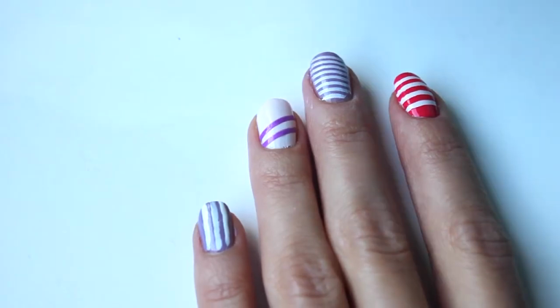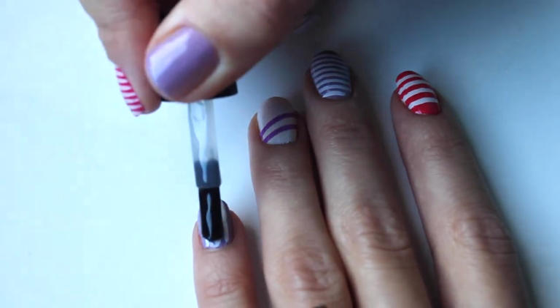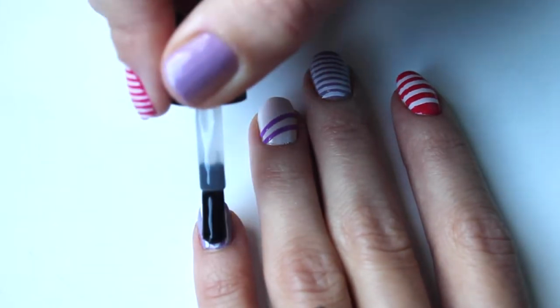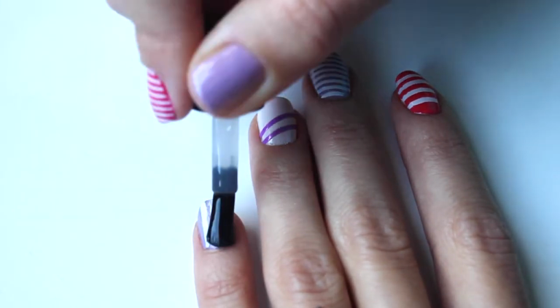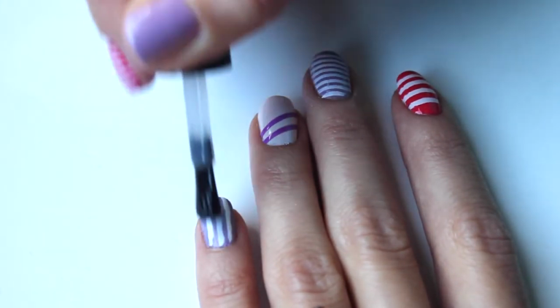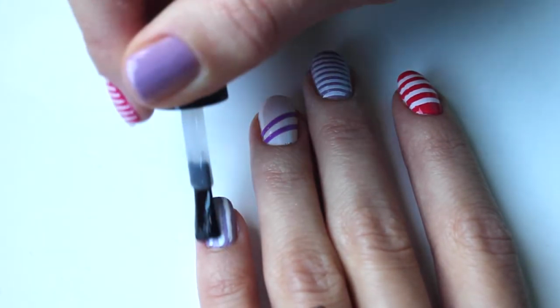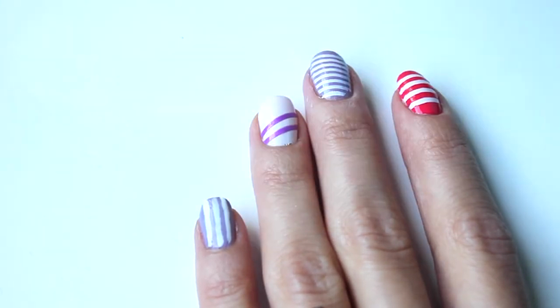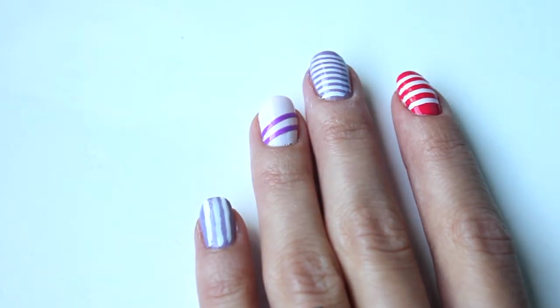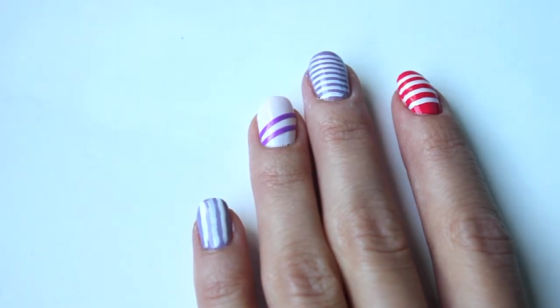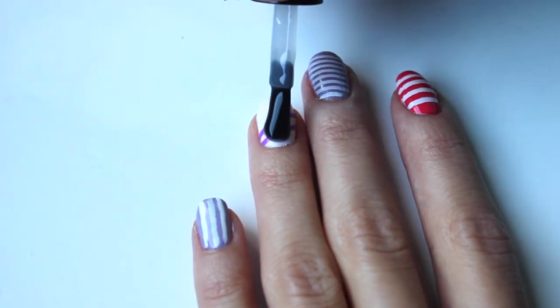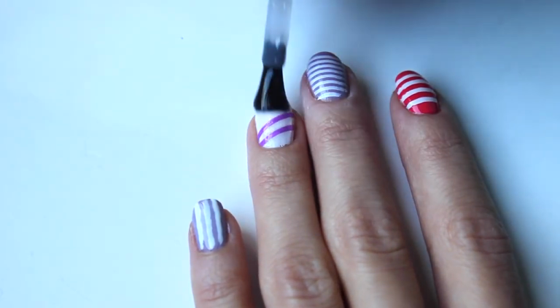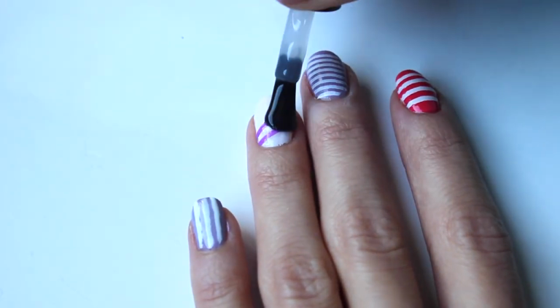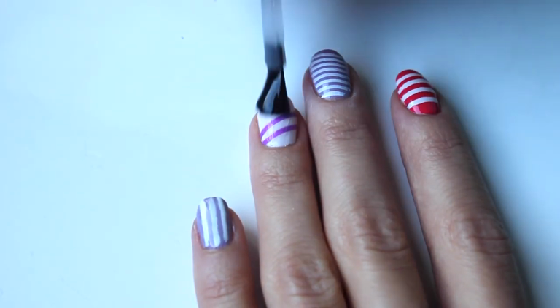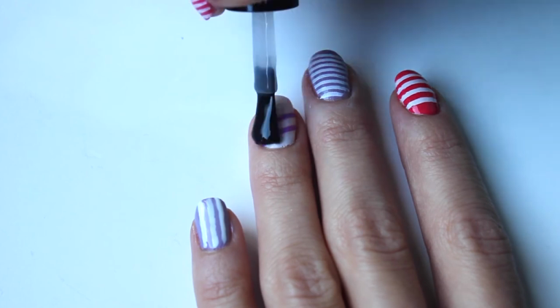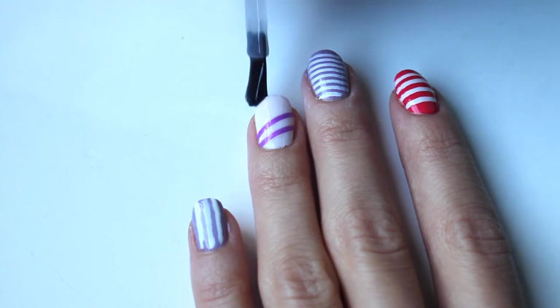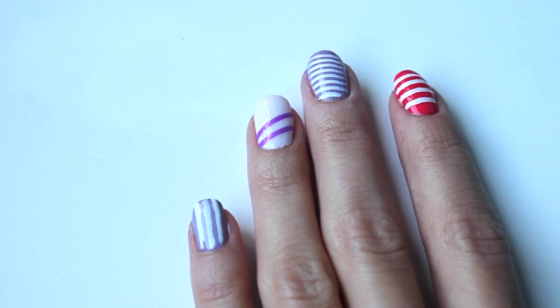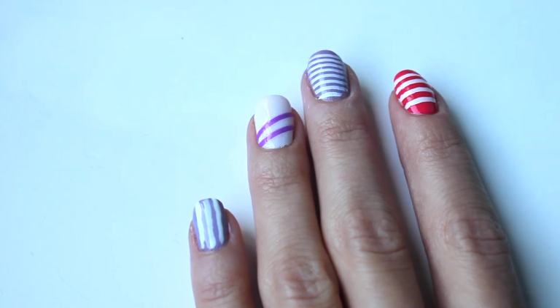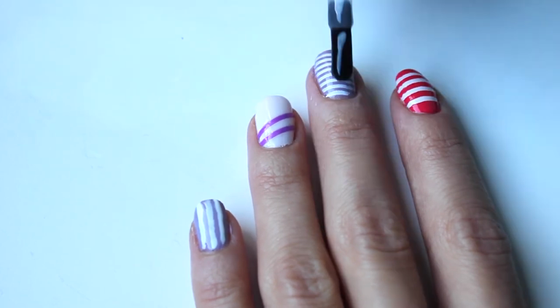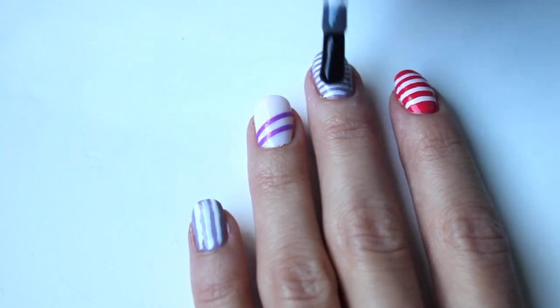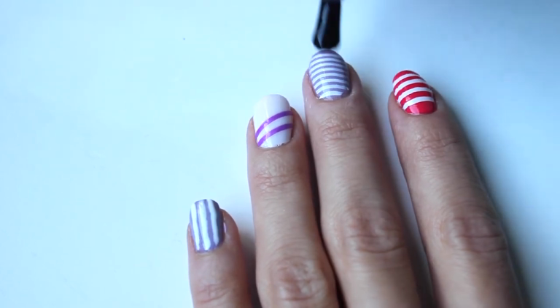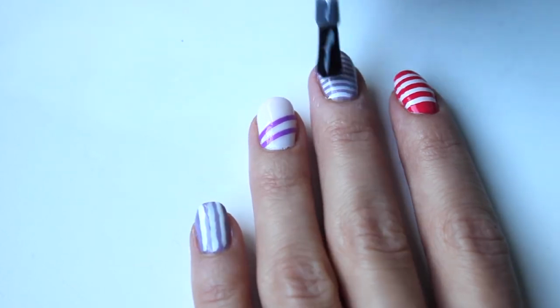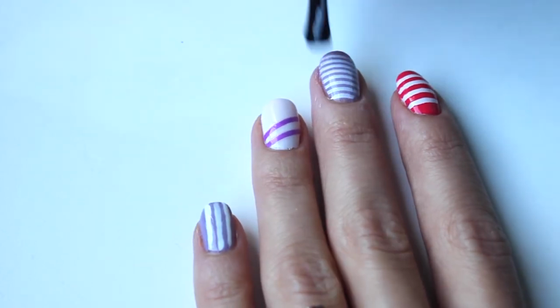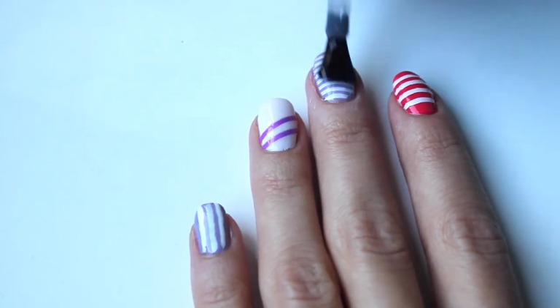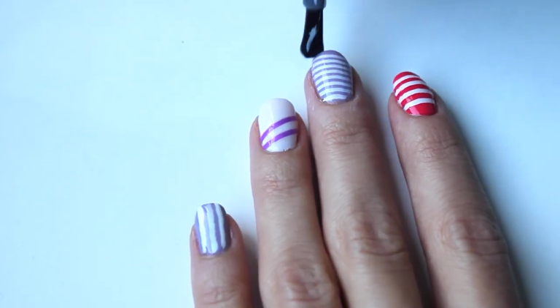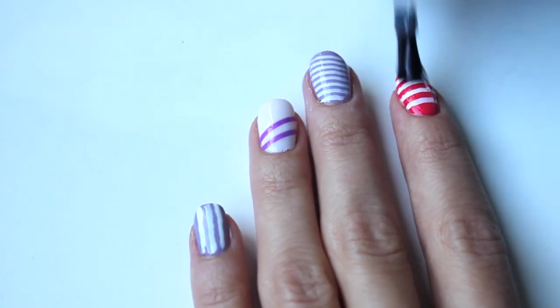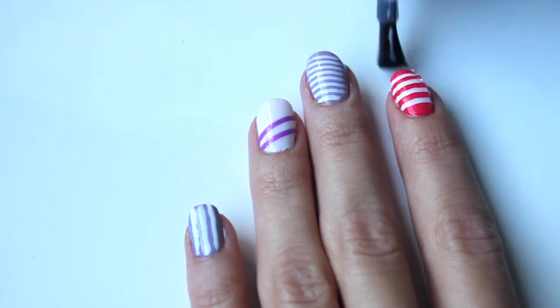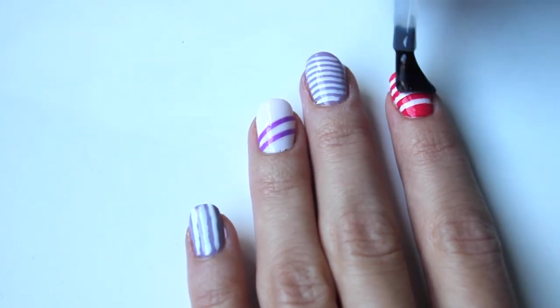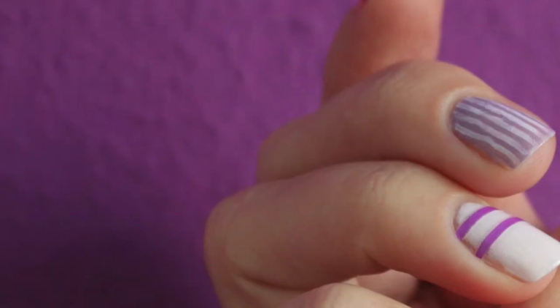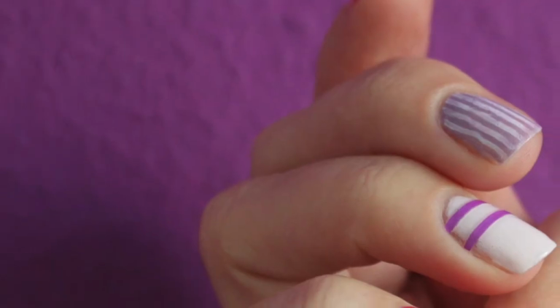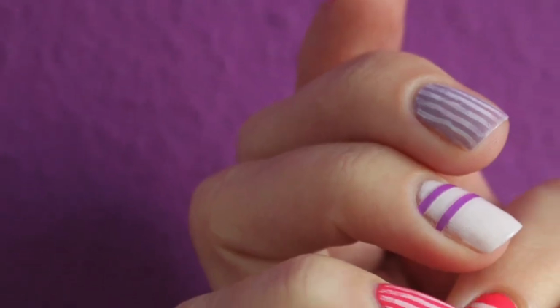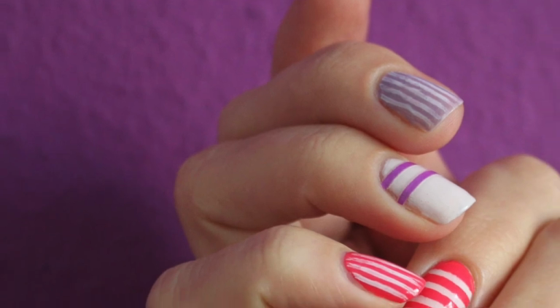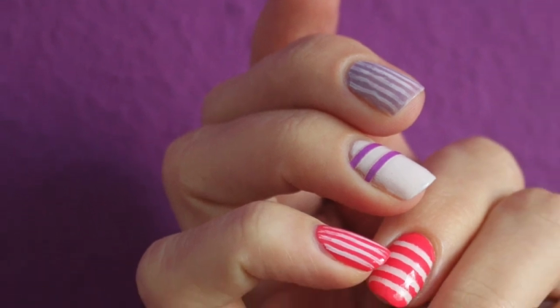Now we are done. Fix the design with a top coat.